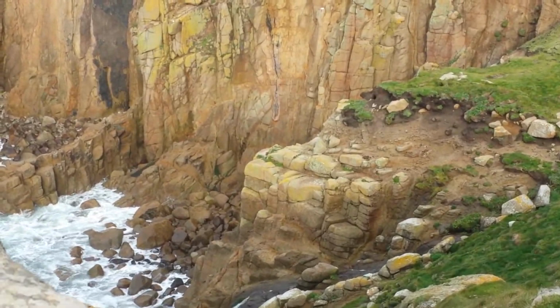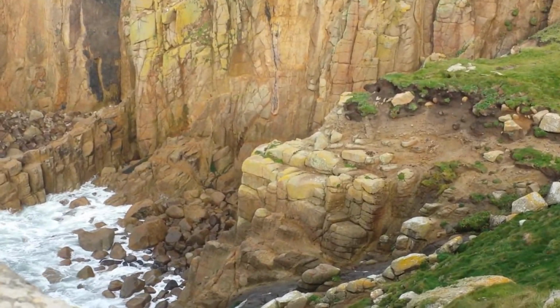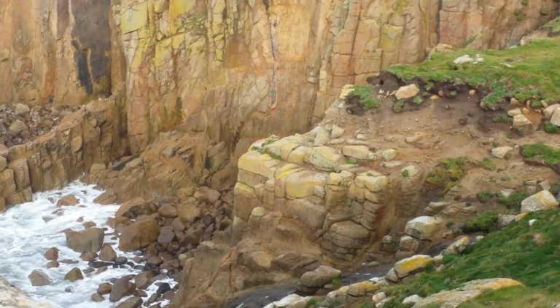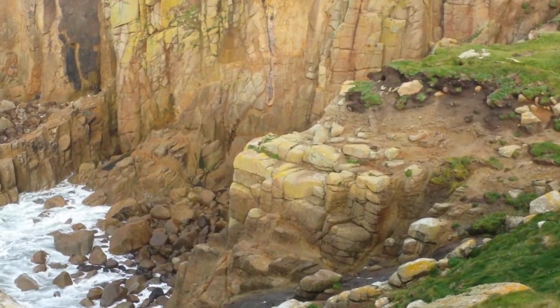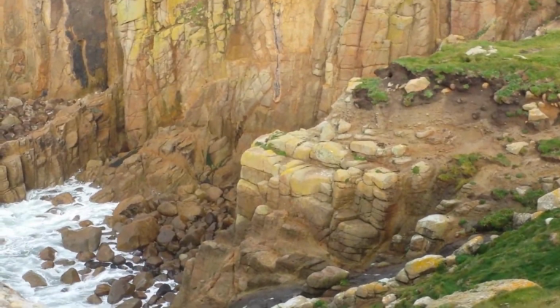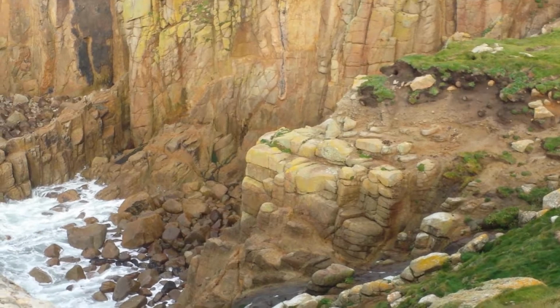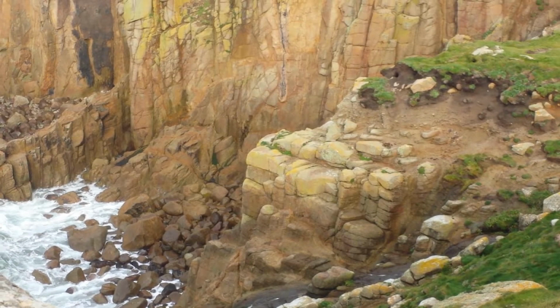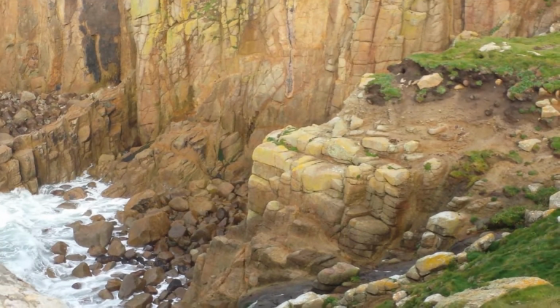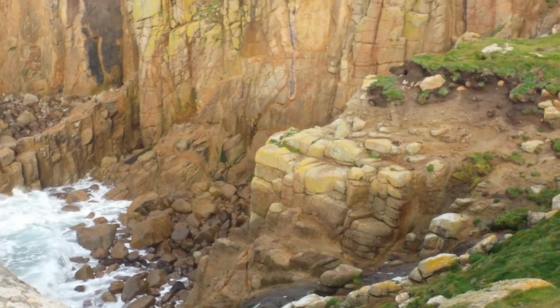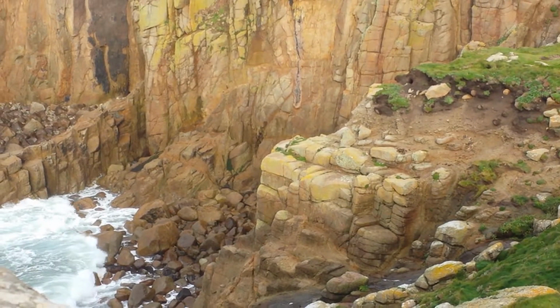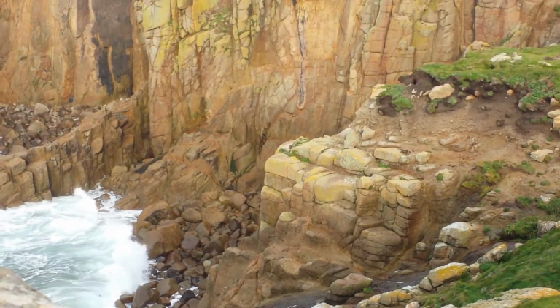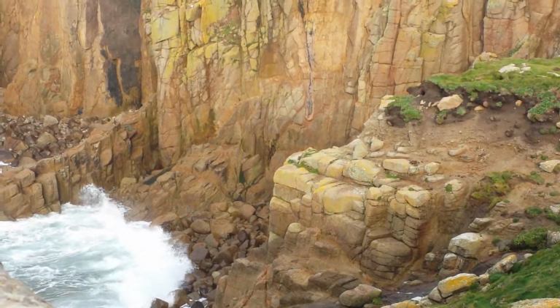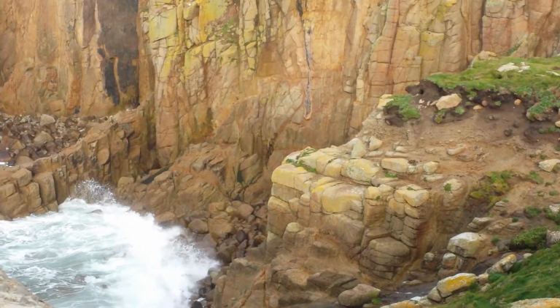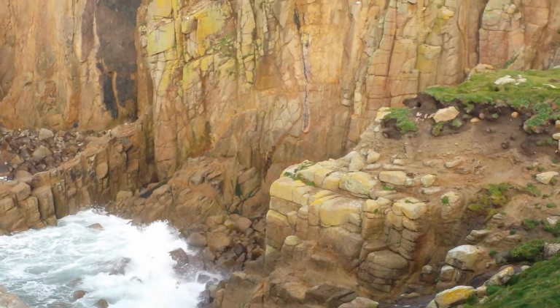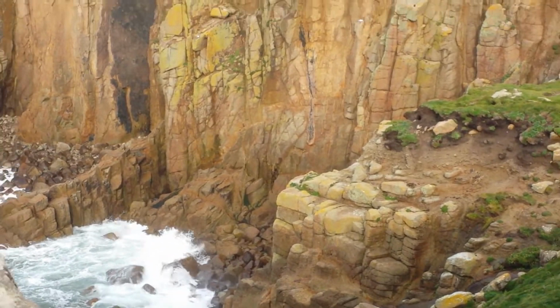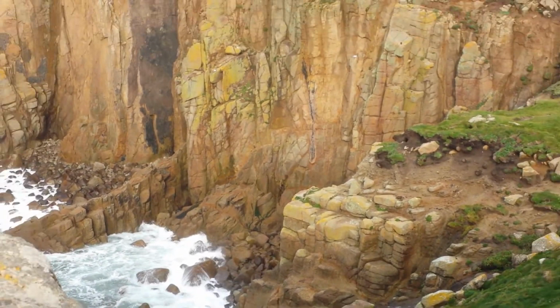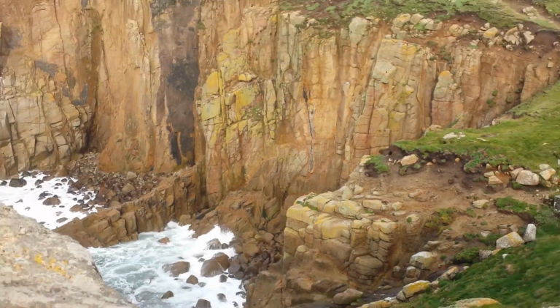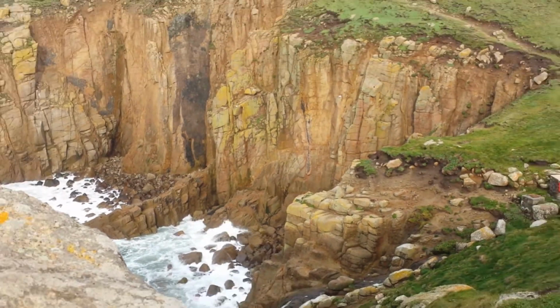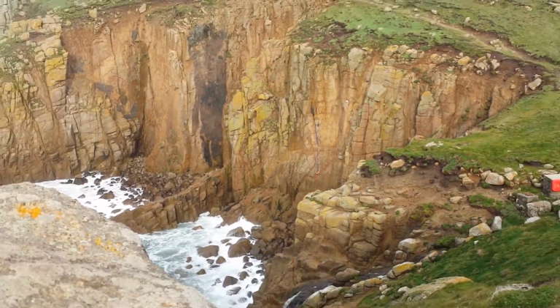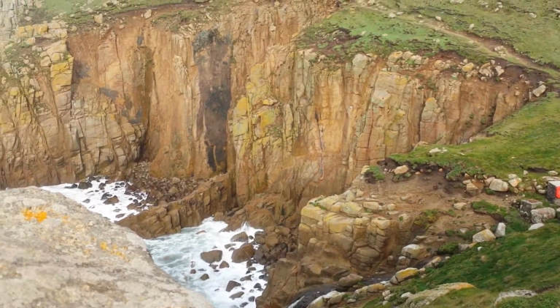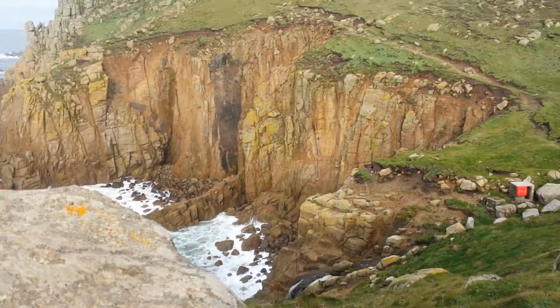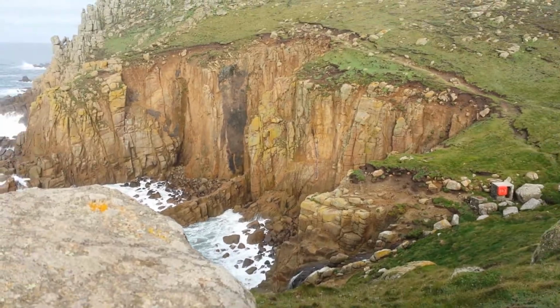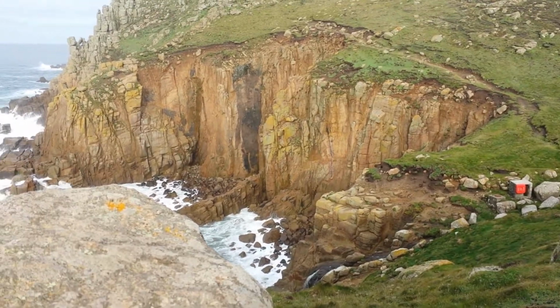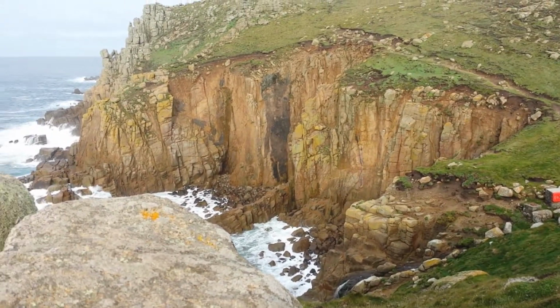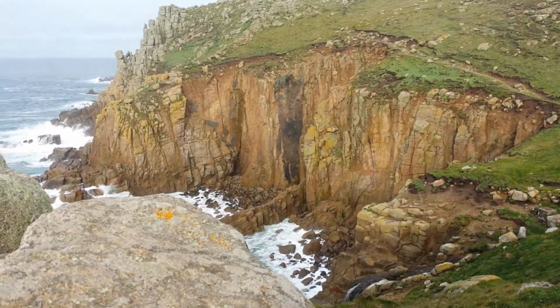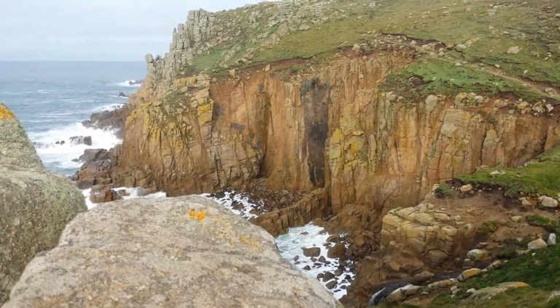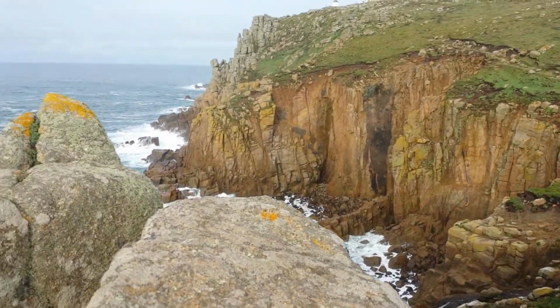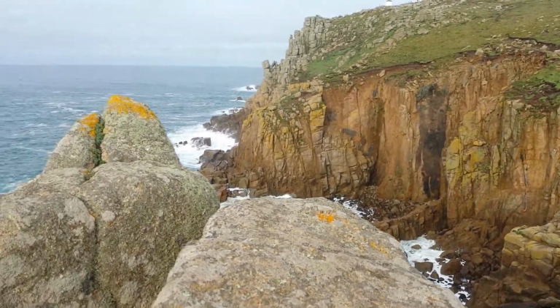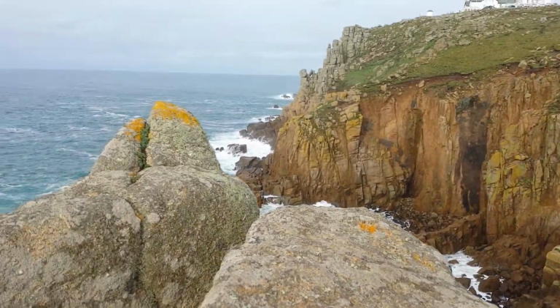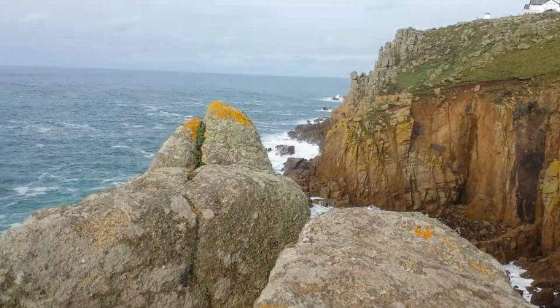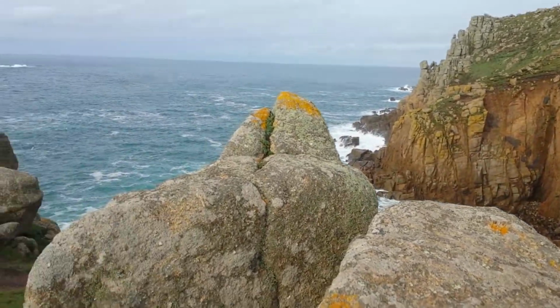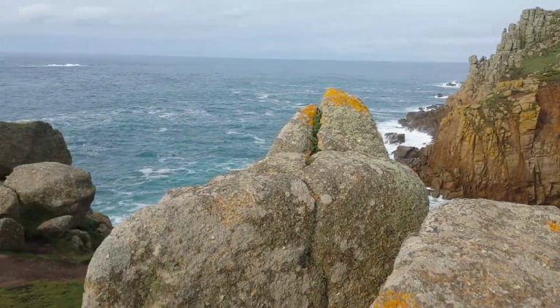This is Land's End, the most western part of Britain. What's interesting are these granite cliffs, and then when you look at the sea...